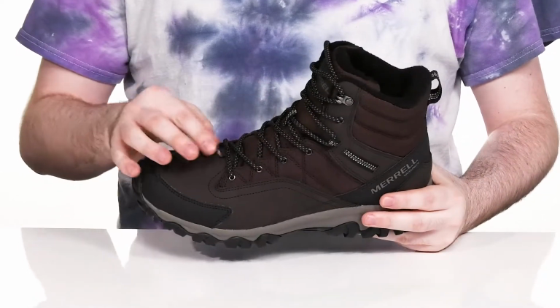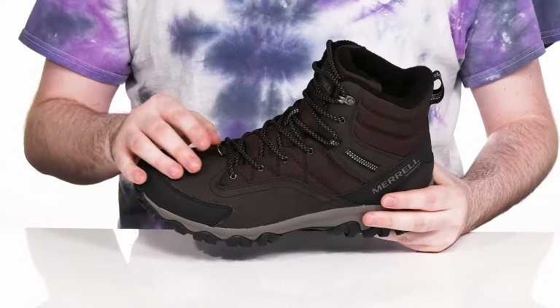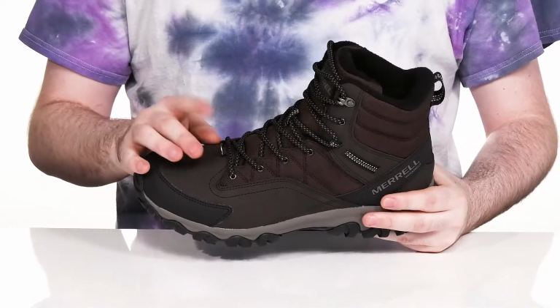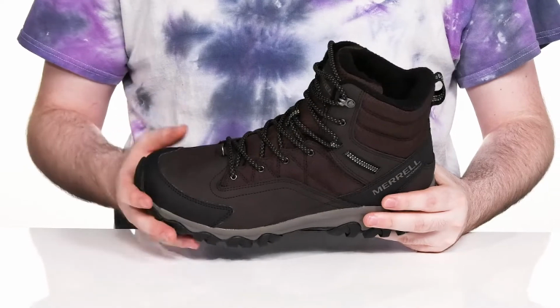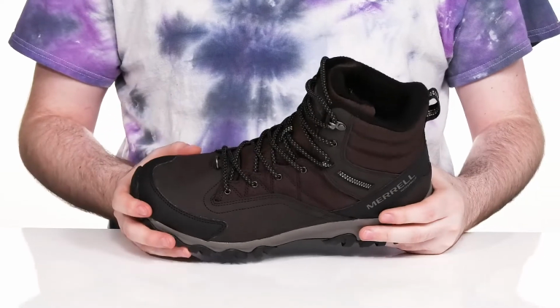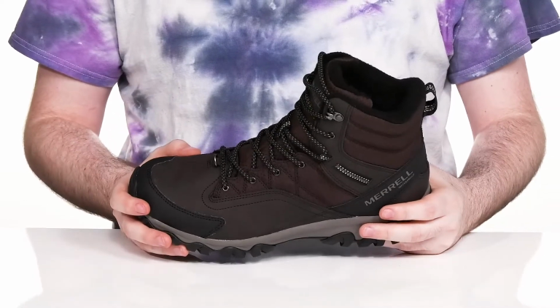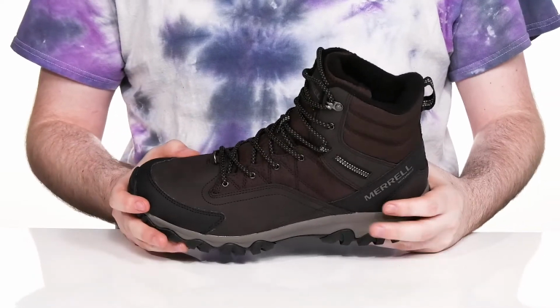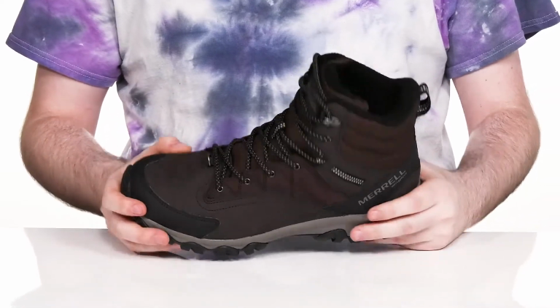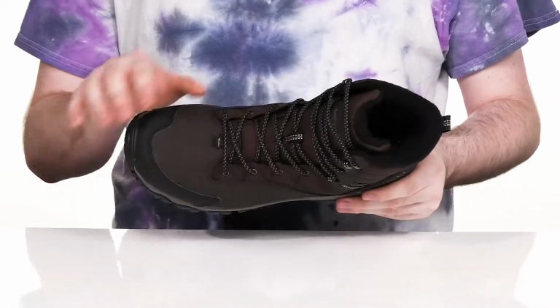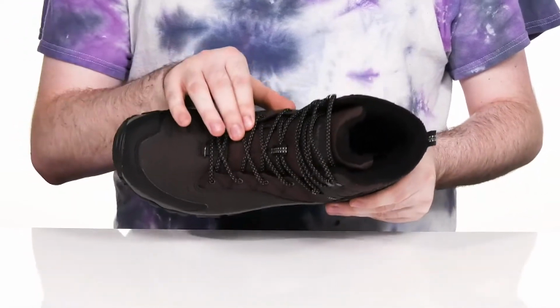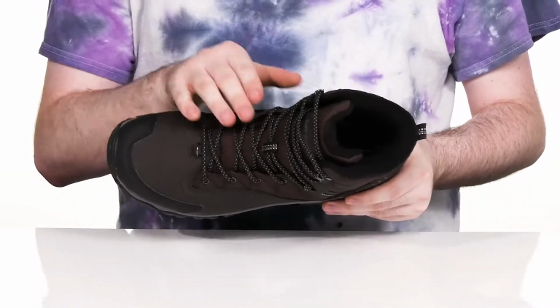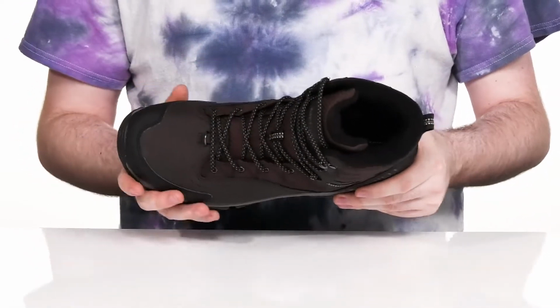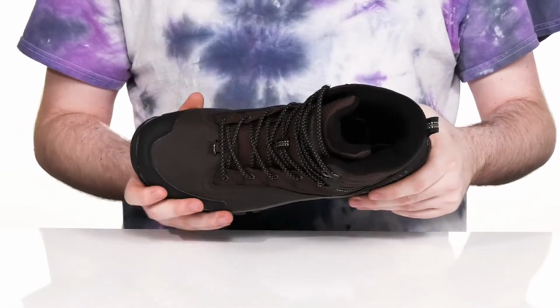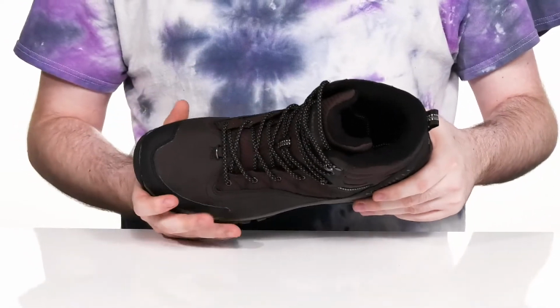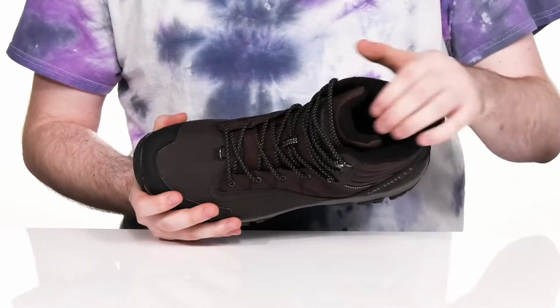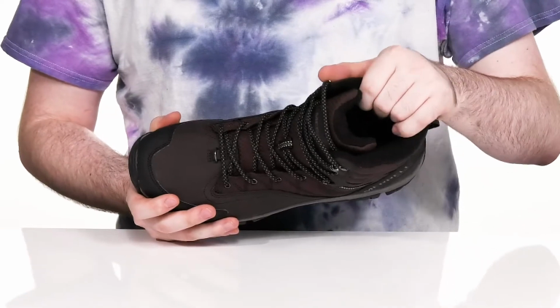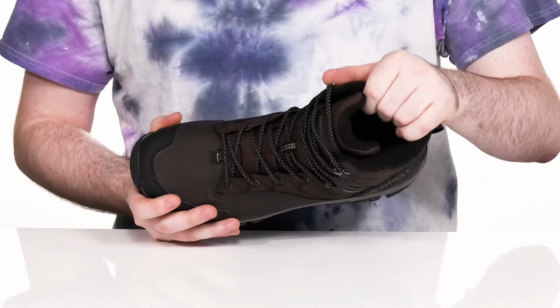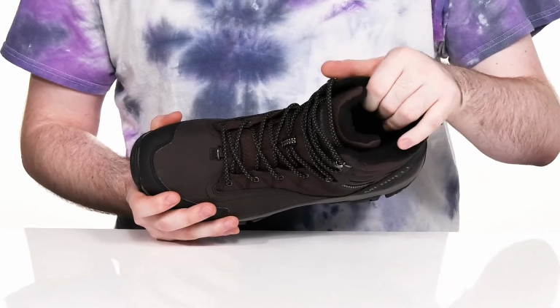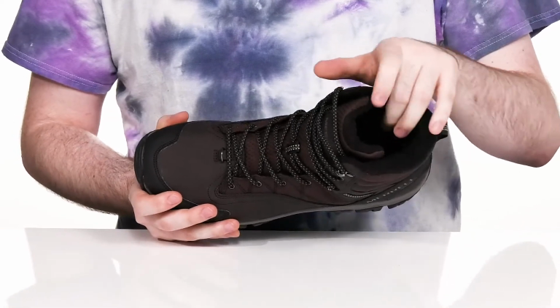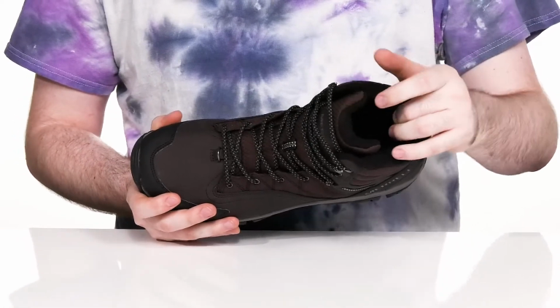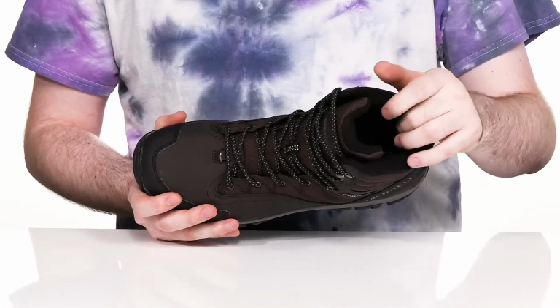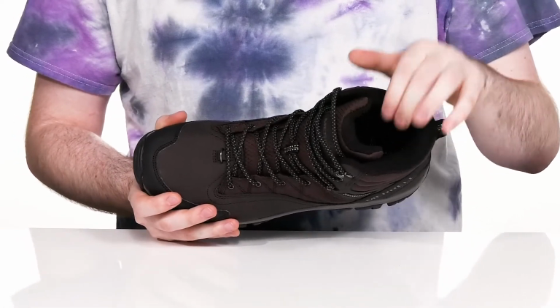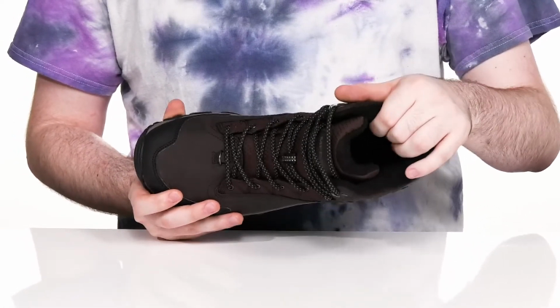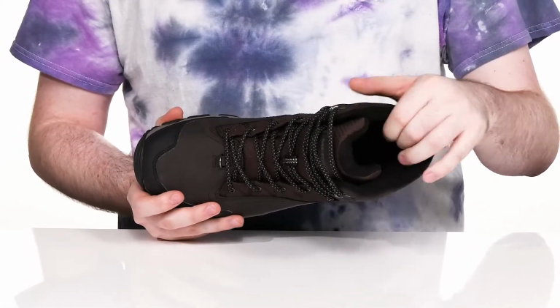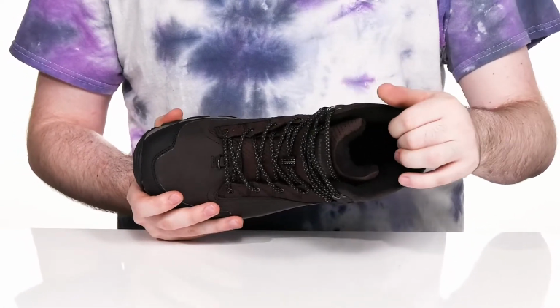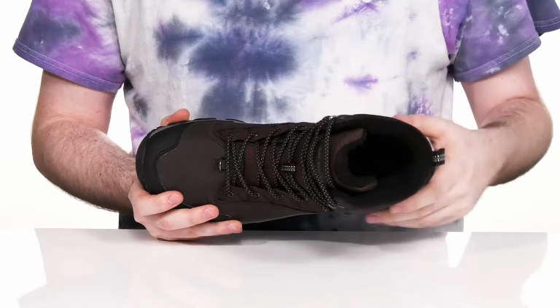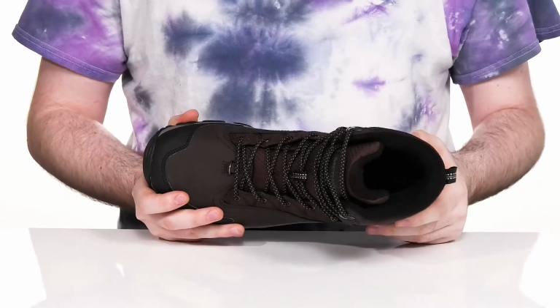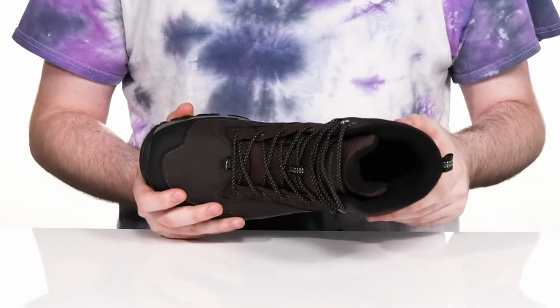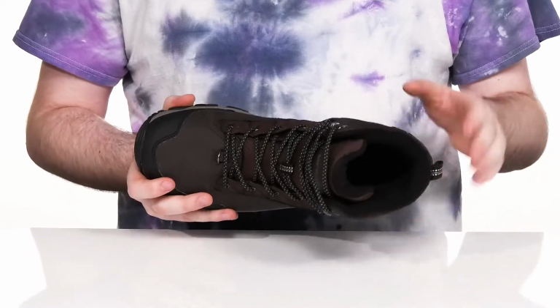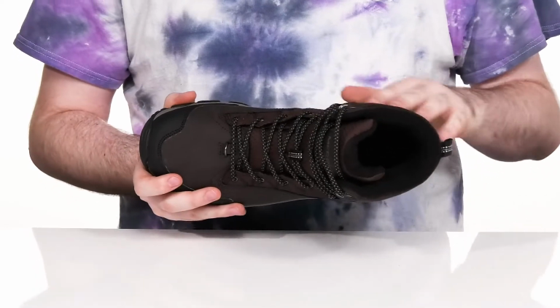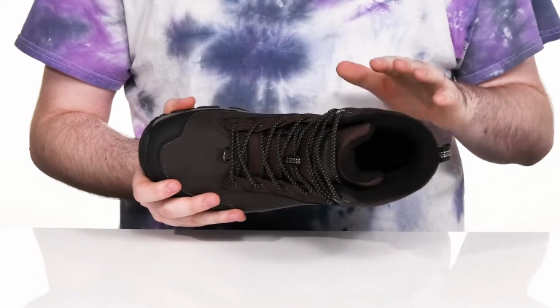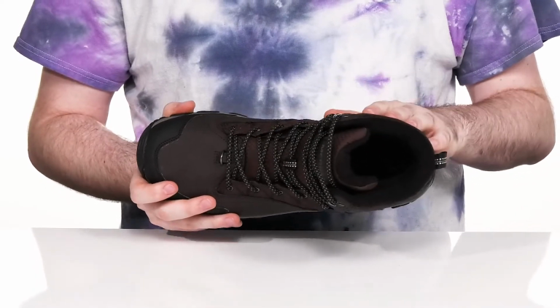There's a metal D-ring gator loop for extra attachments at the front, and the gusseted tongue is sure to keep out any trail debris. The inside is made with 200 grams of lightweight insulation, going to keep you energized and cozy when you need it.